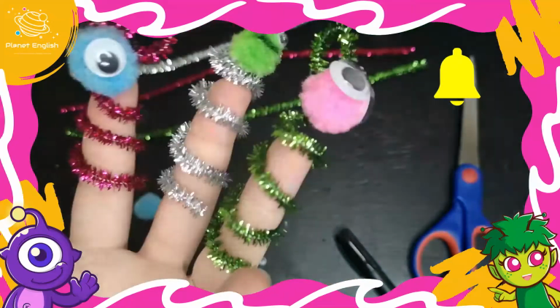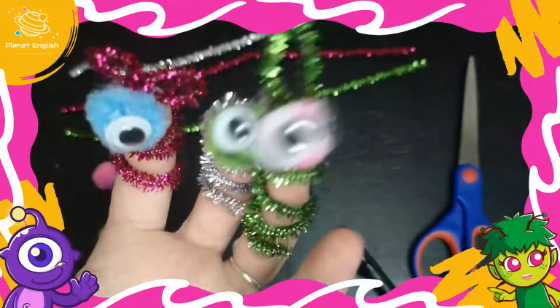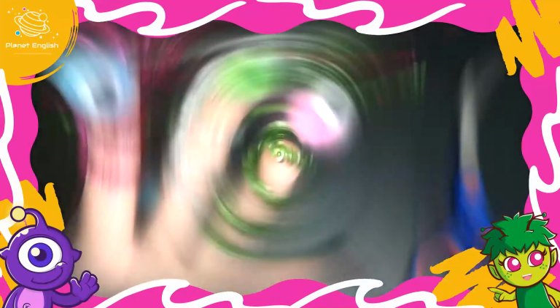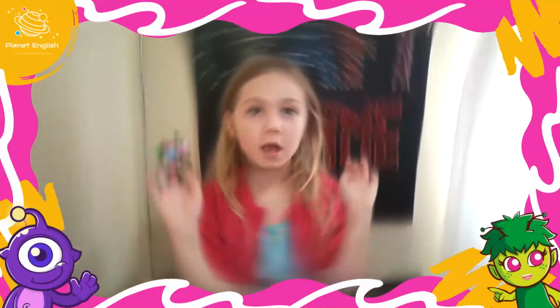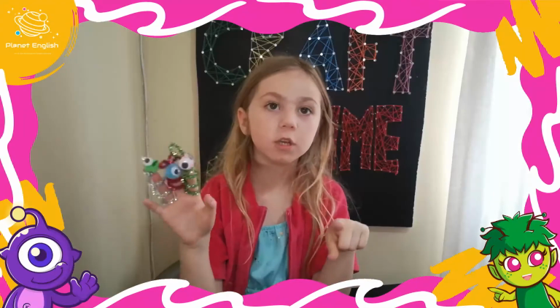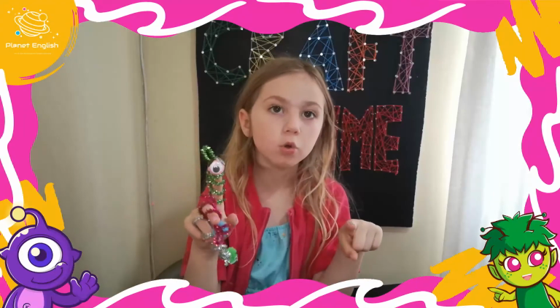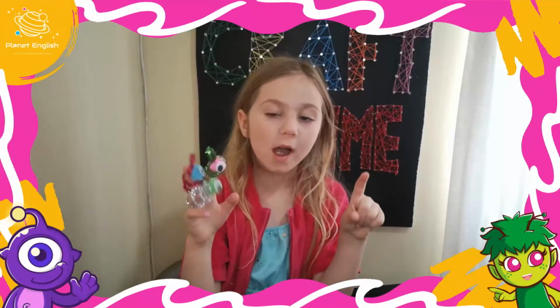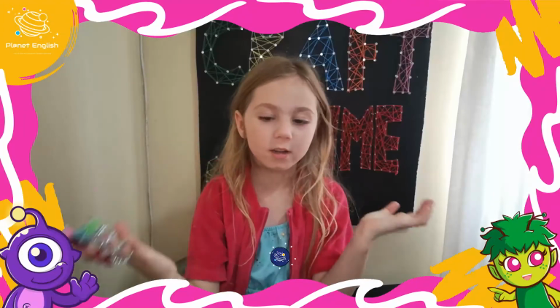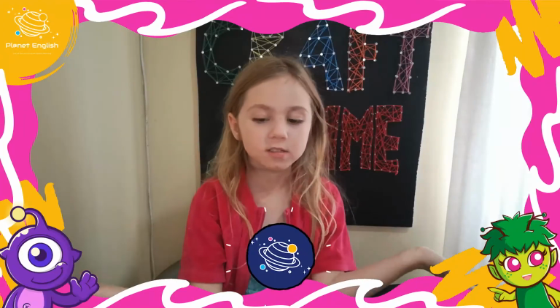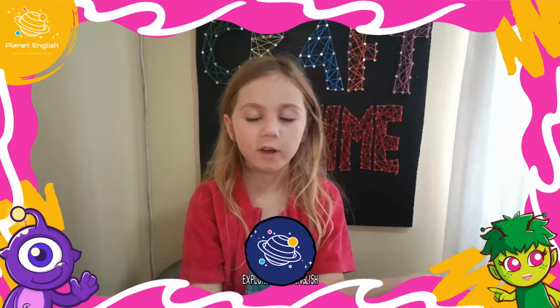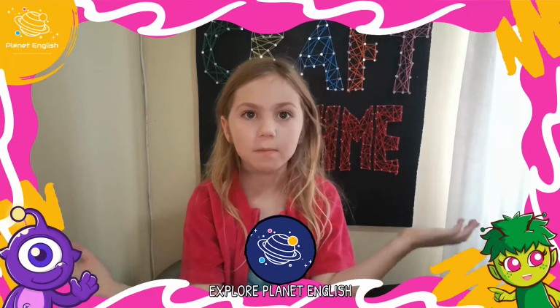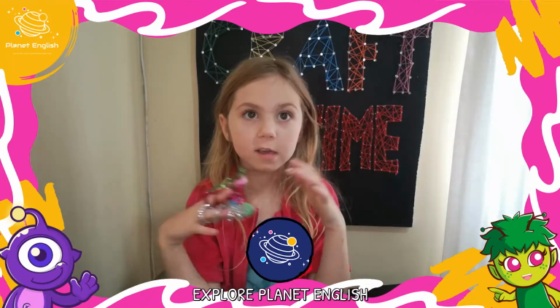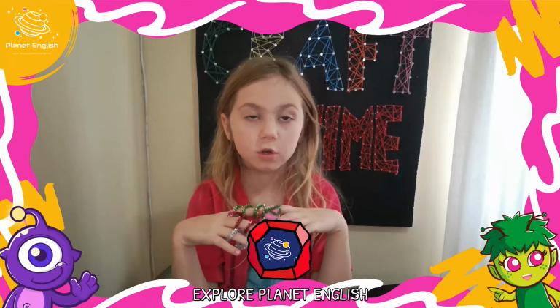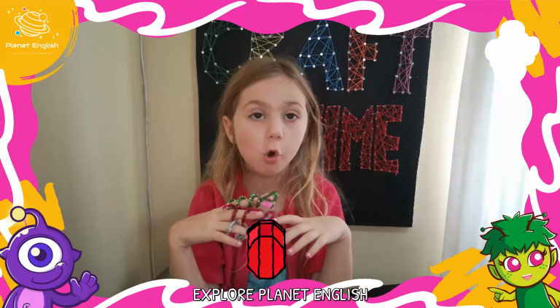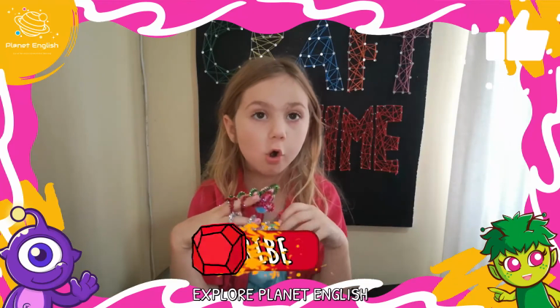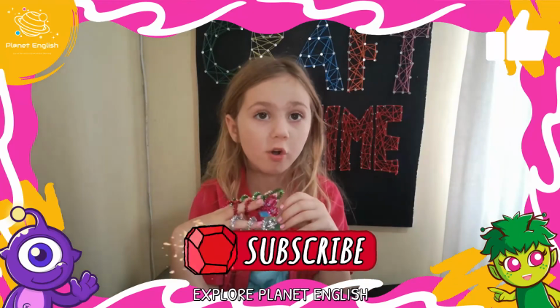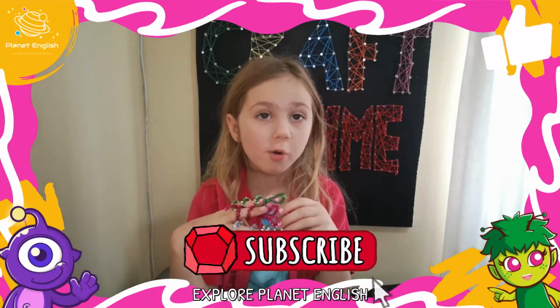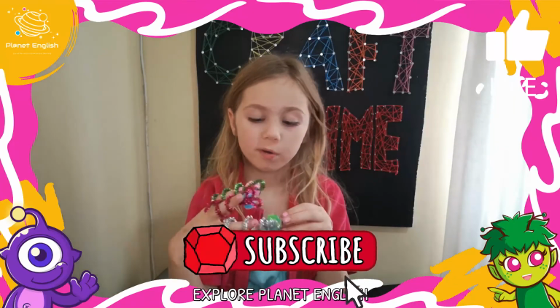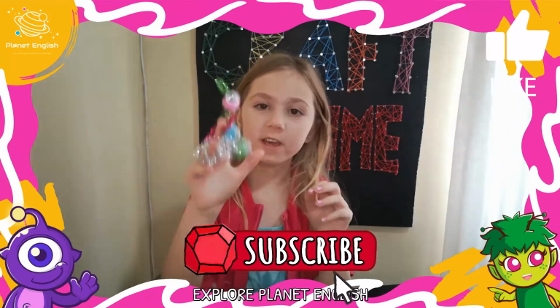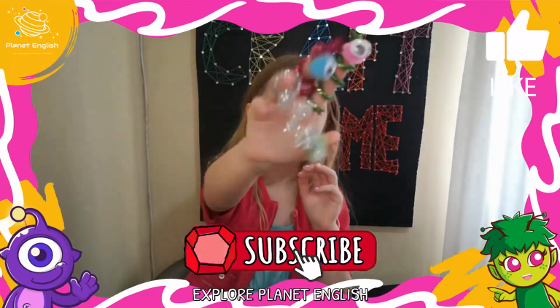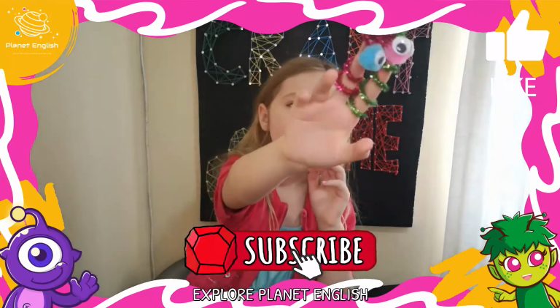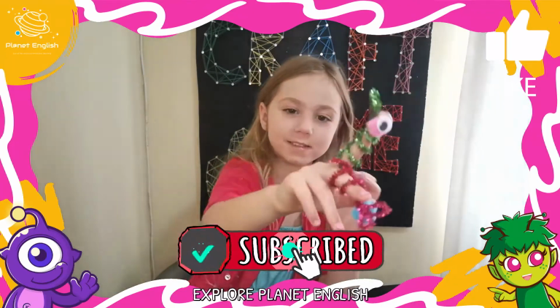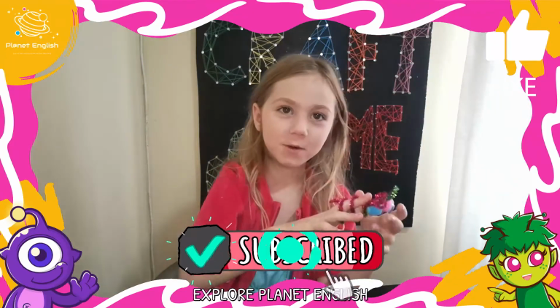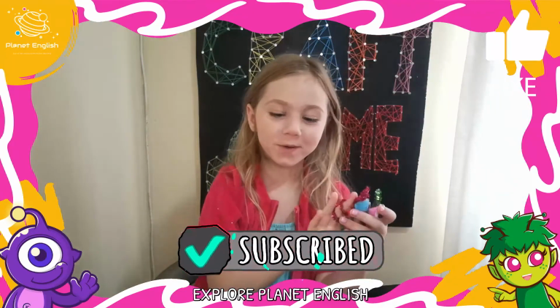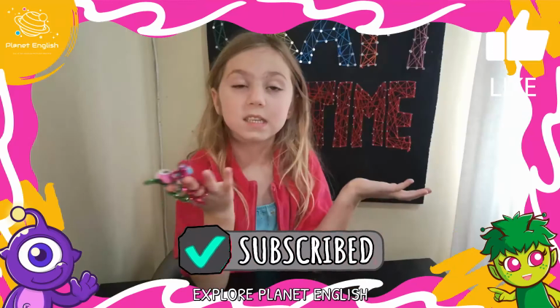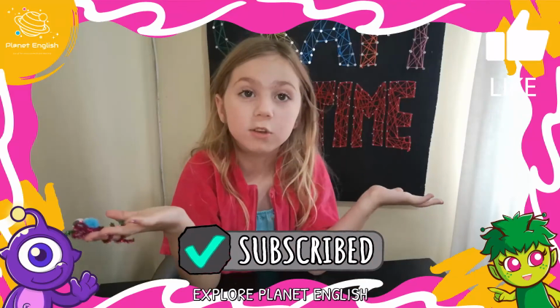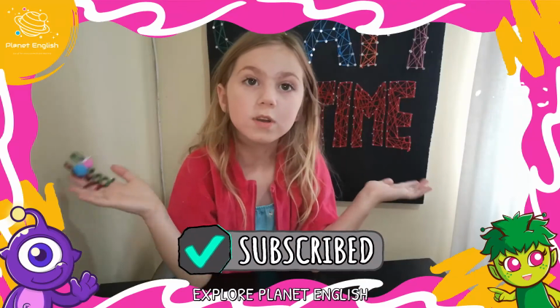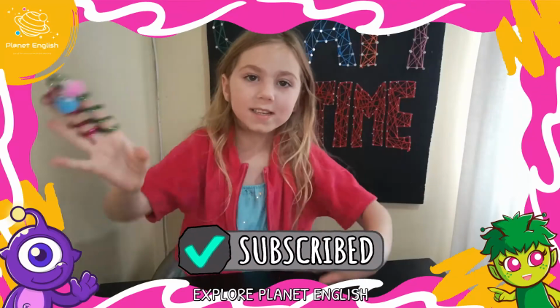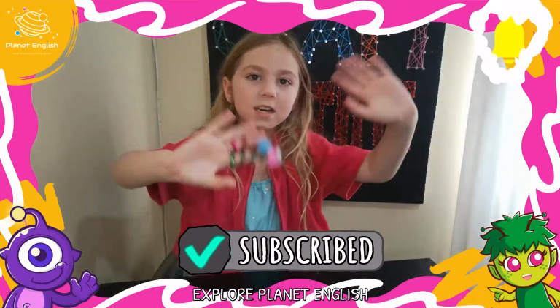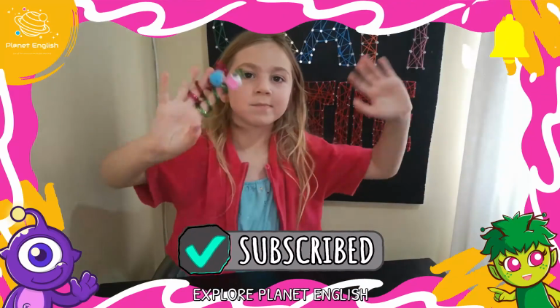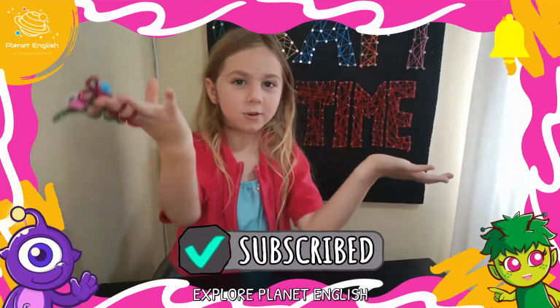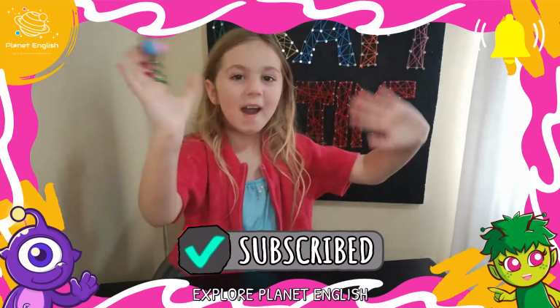And you had lots of fun making your finger puppets. See you next time, goodbye!